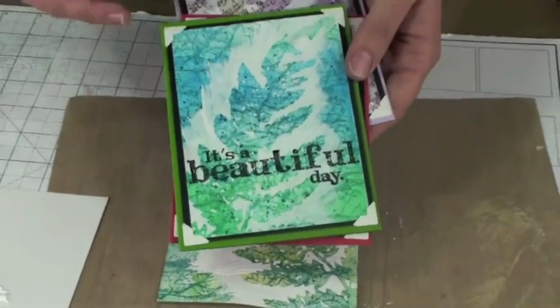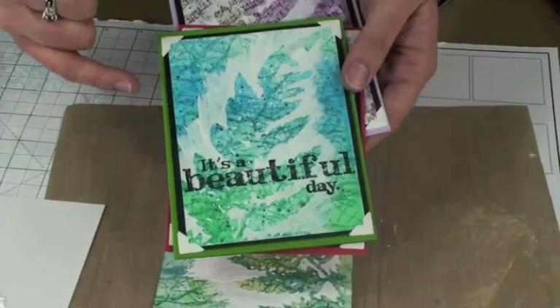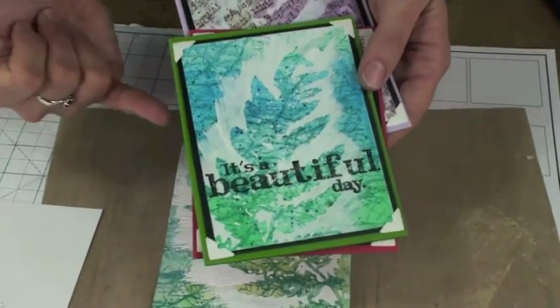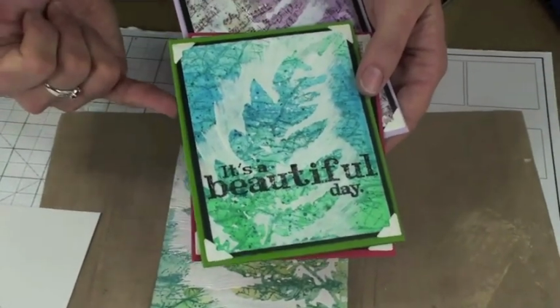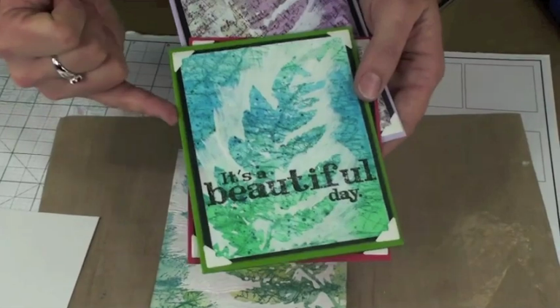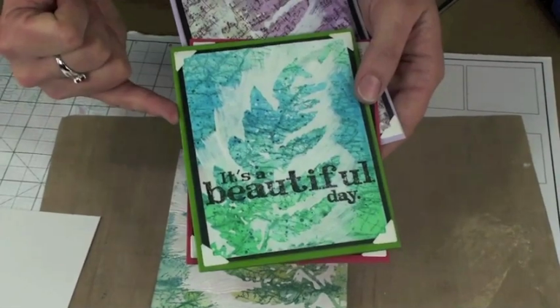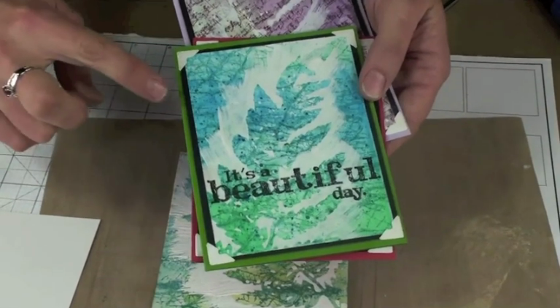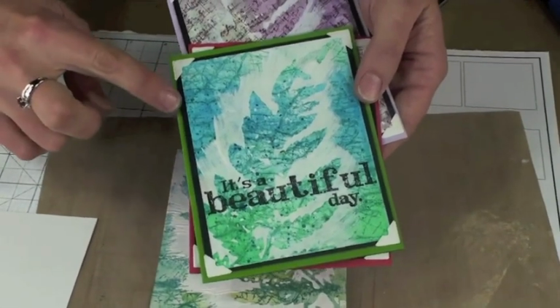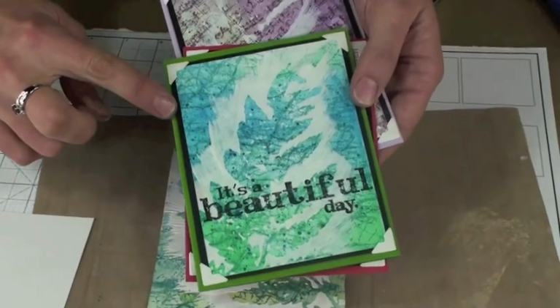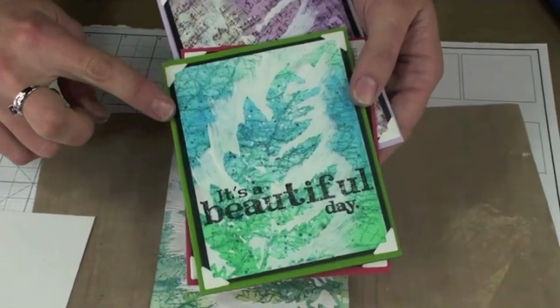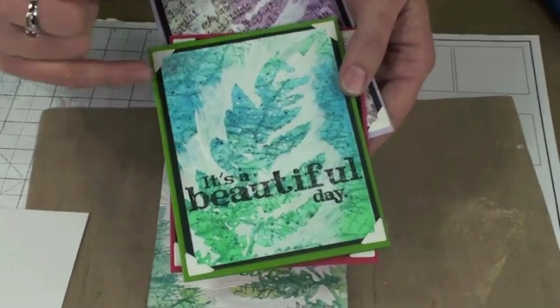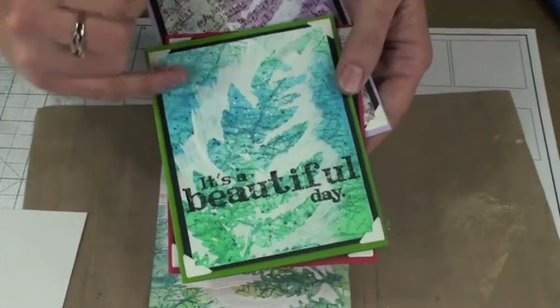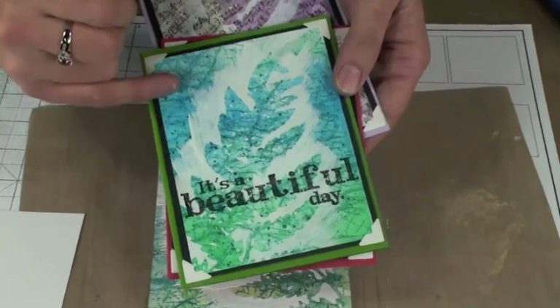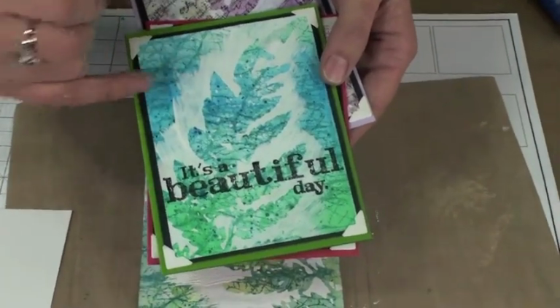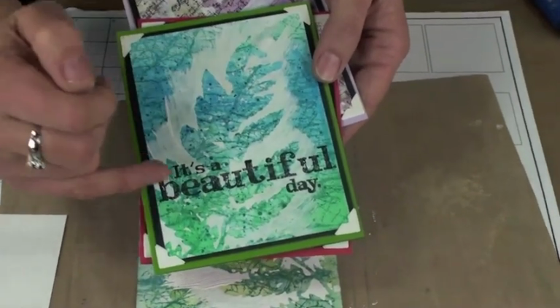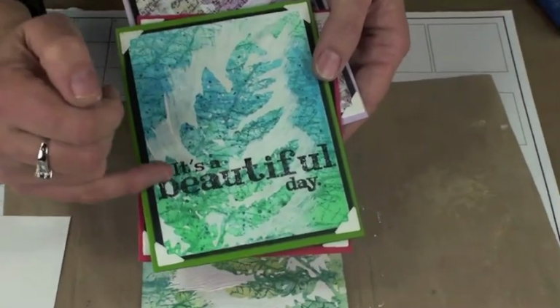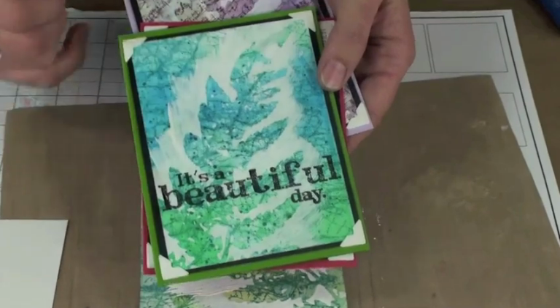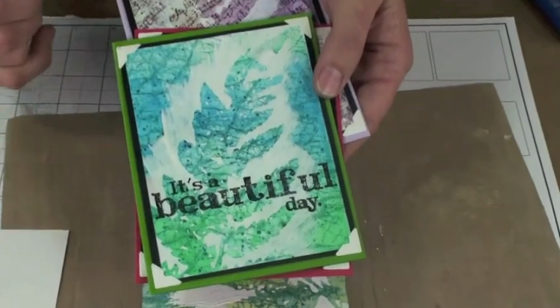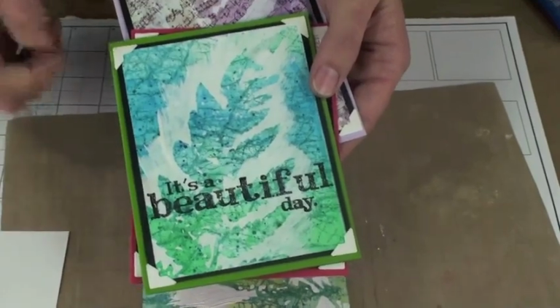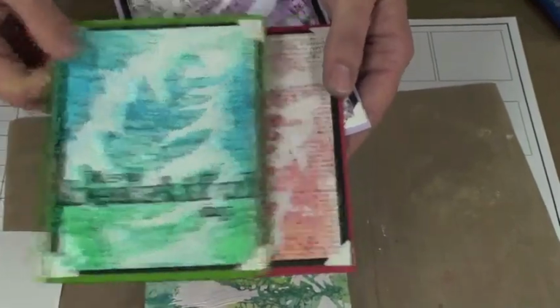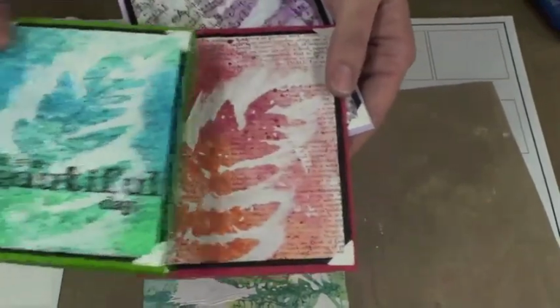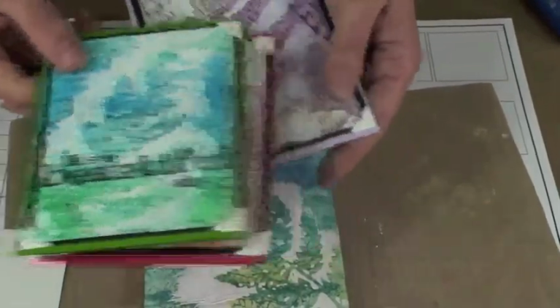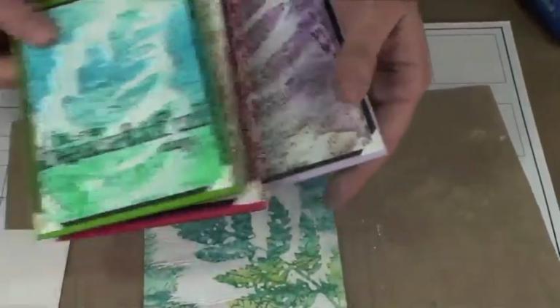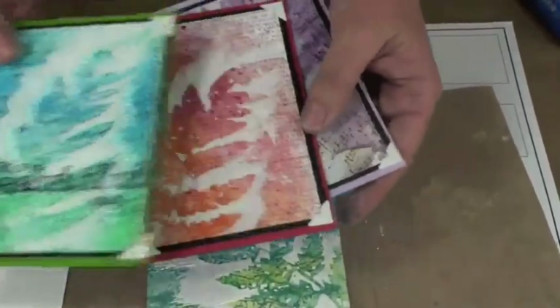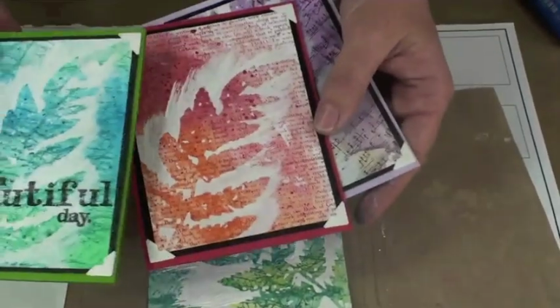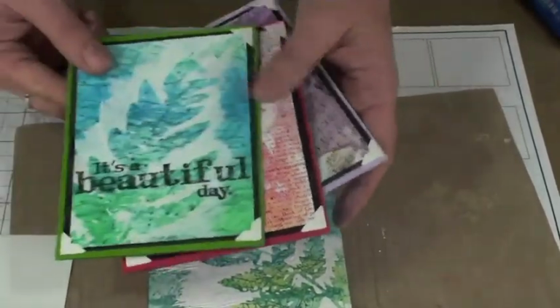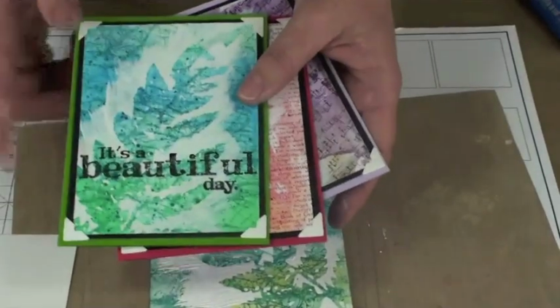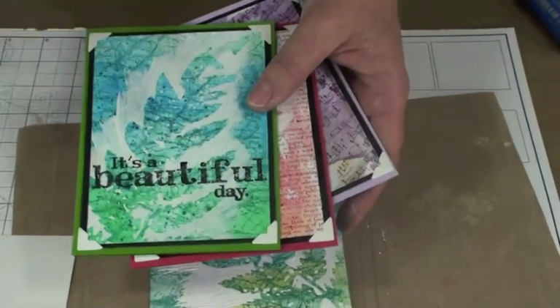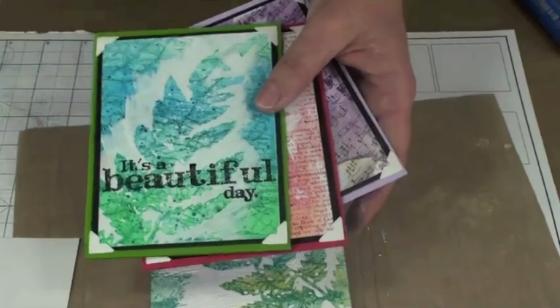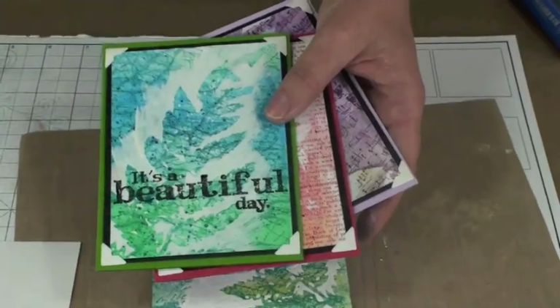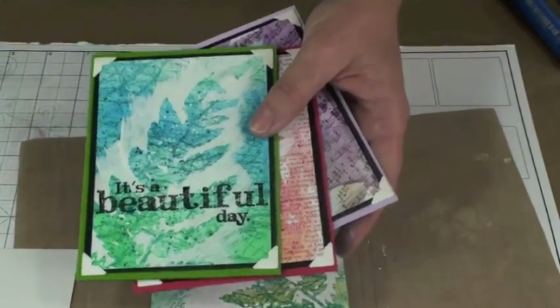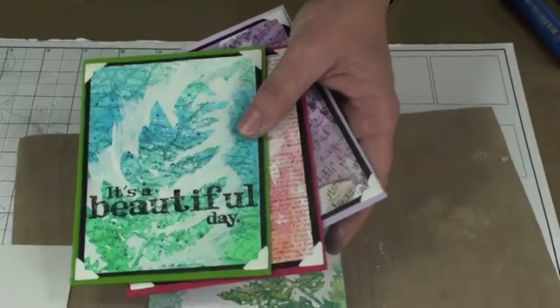Once those panels are done, you can layer them onto a nice folded card in the coordinating color, mat with black, and then add your panel. You'll want to stamp a greeting onto it as a fourth and final layer, and they will look fabulous. Can't wait for you to give this a try!